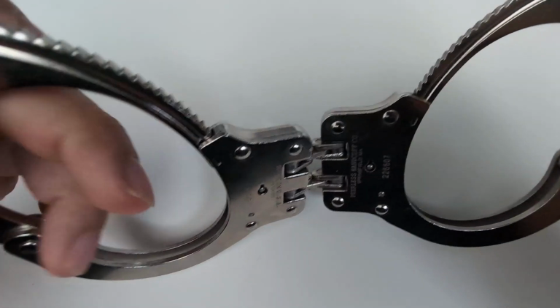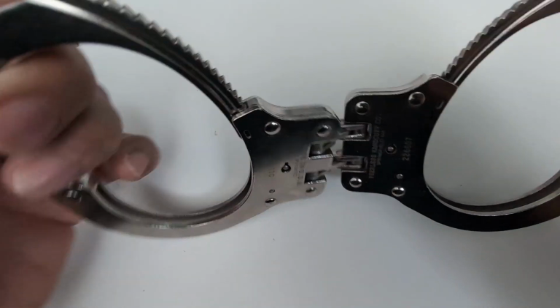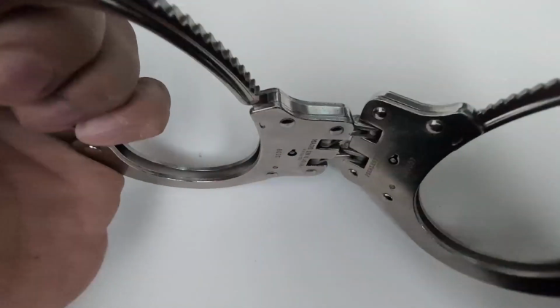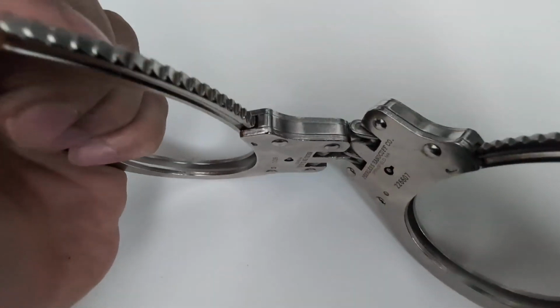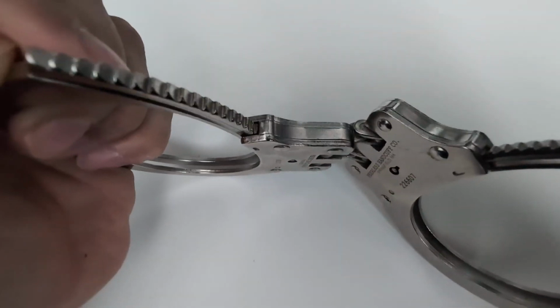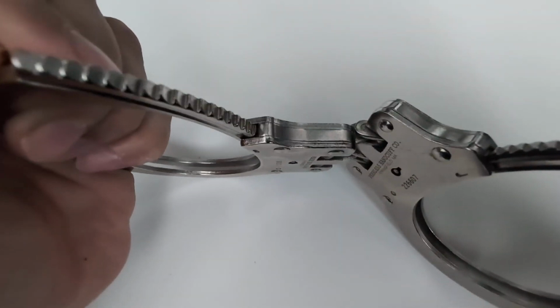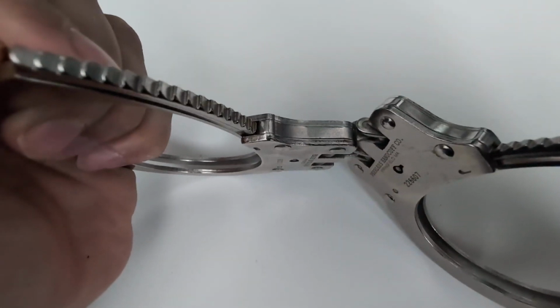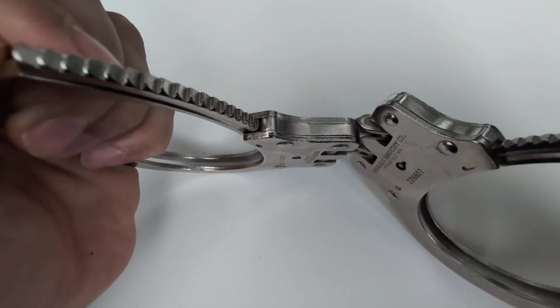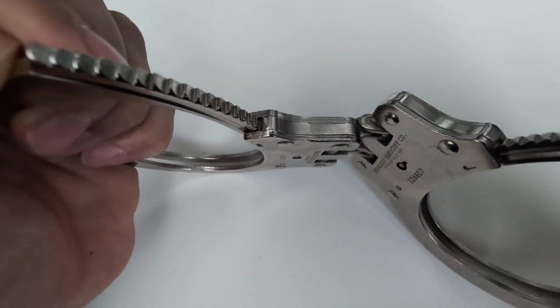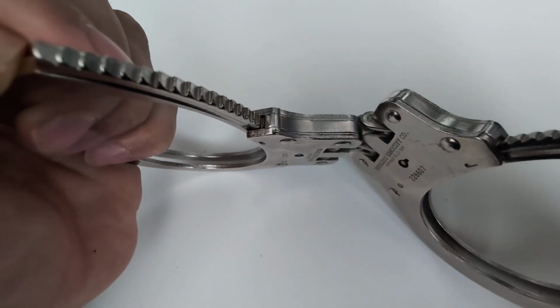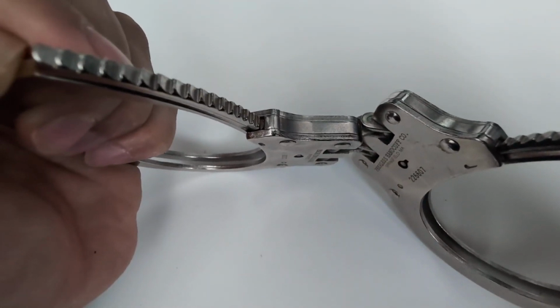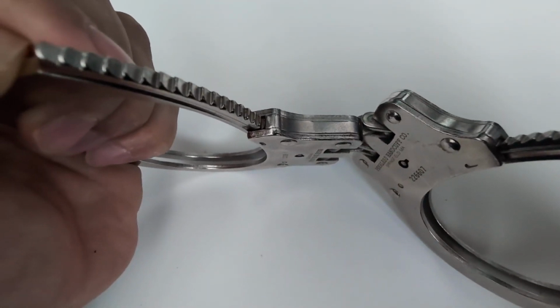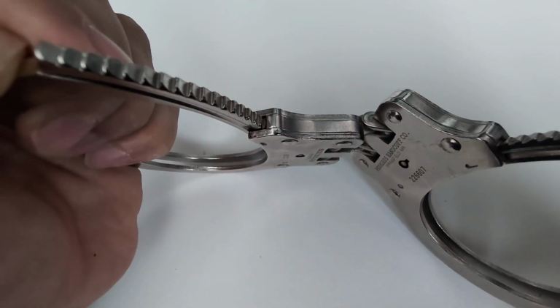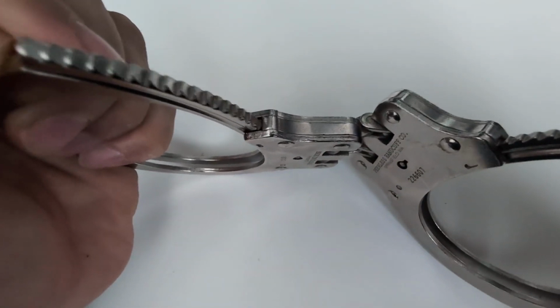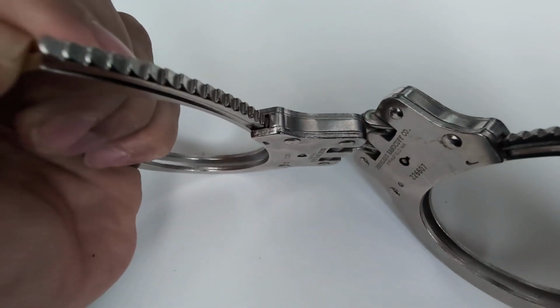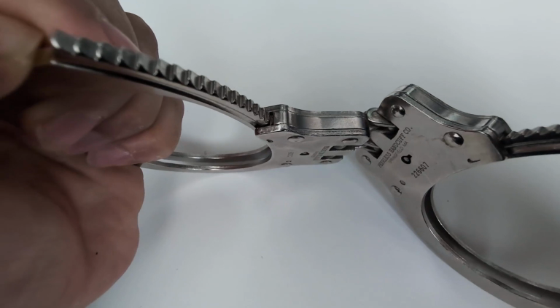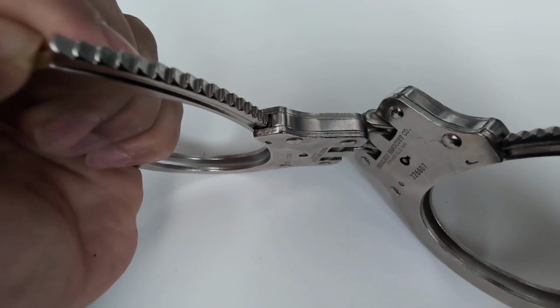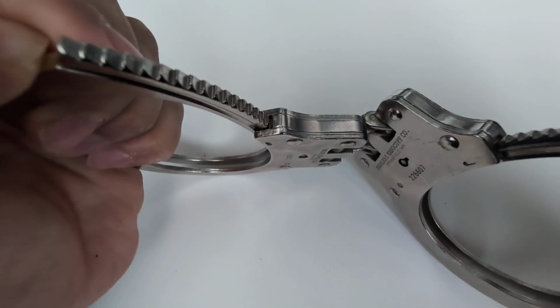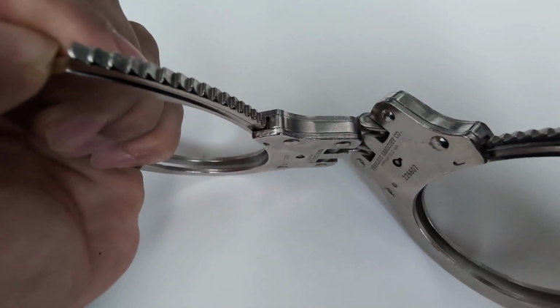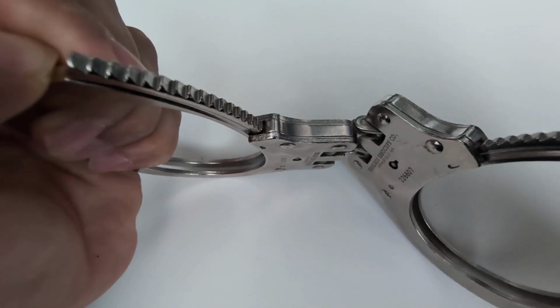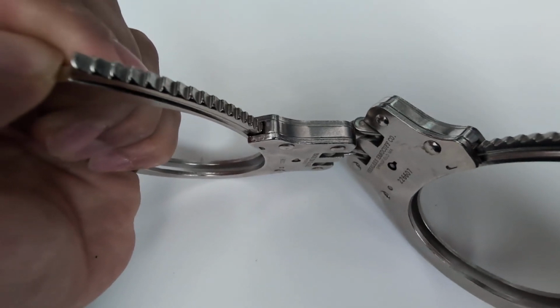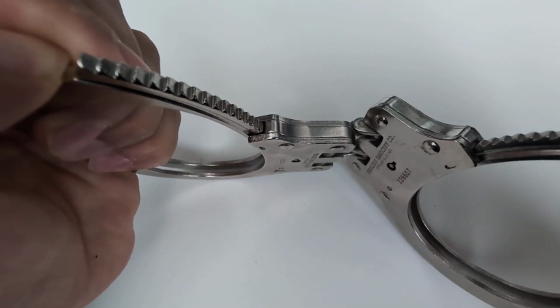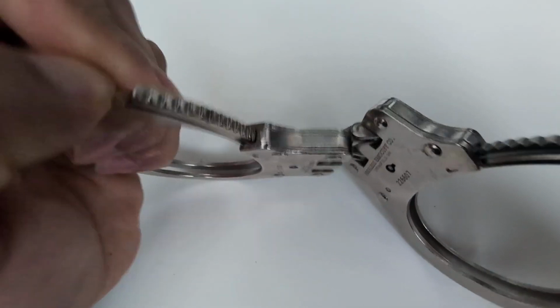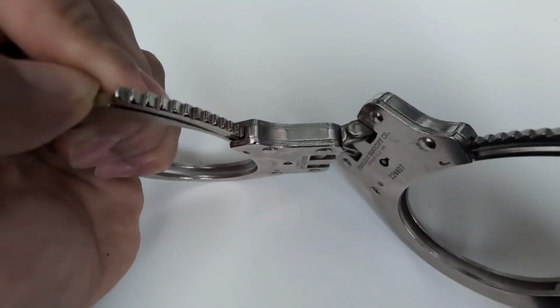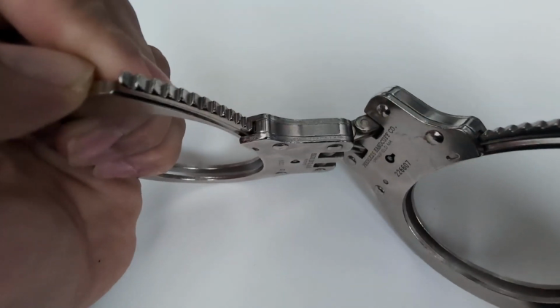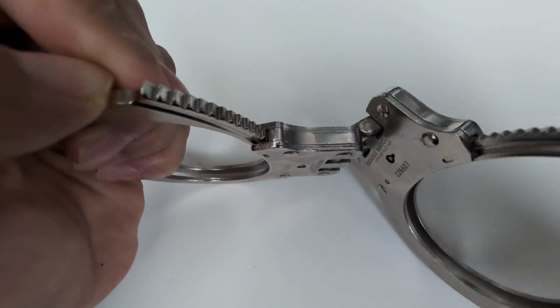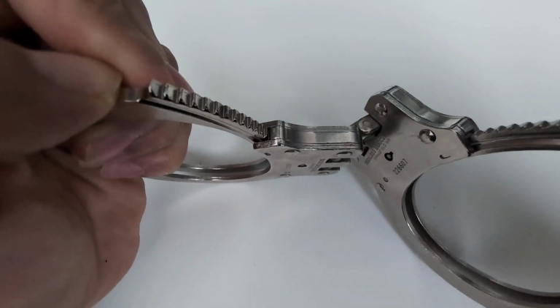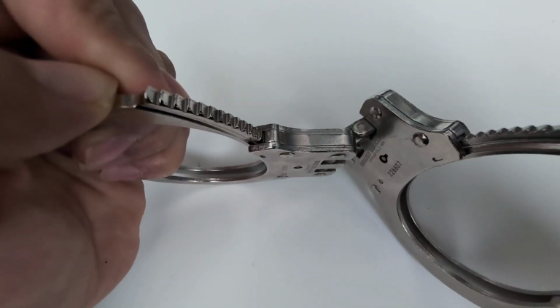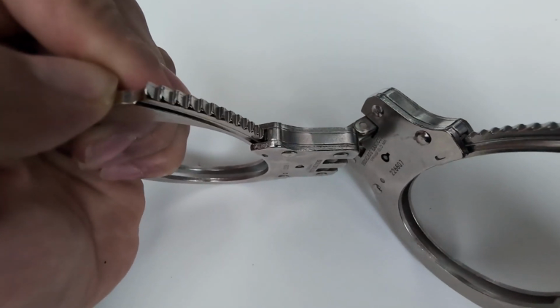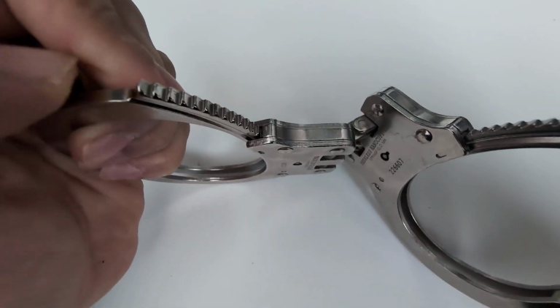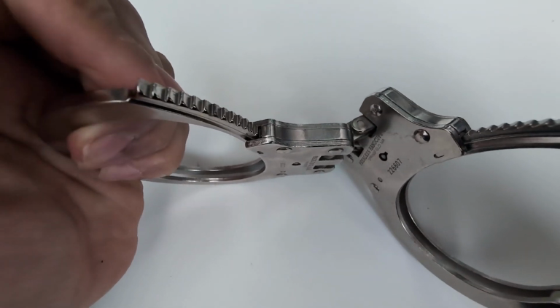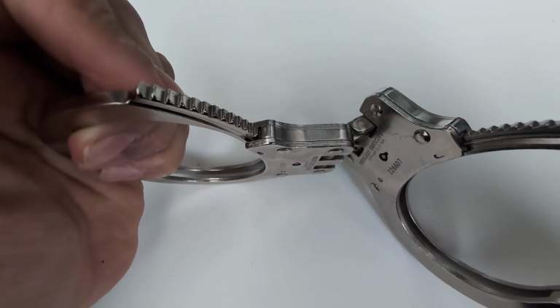The teeth here, they do interlock very nicely, not coming apart. And once it's in, you don't get any kind of play.